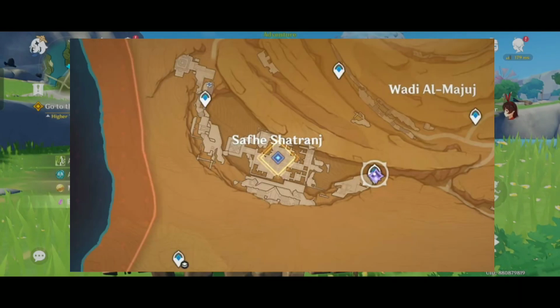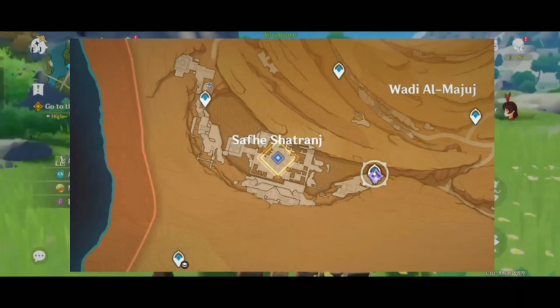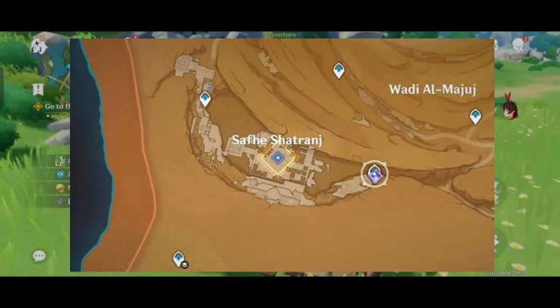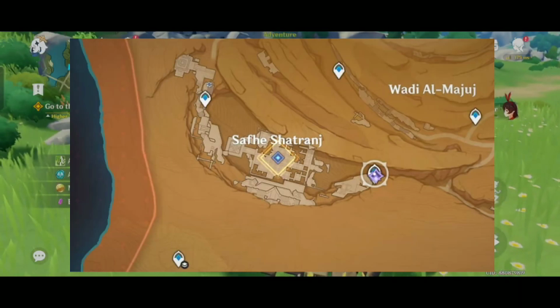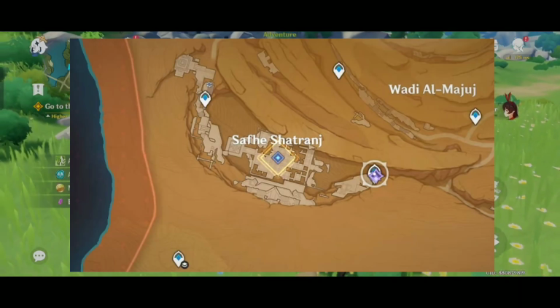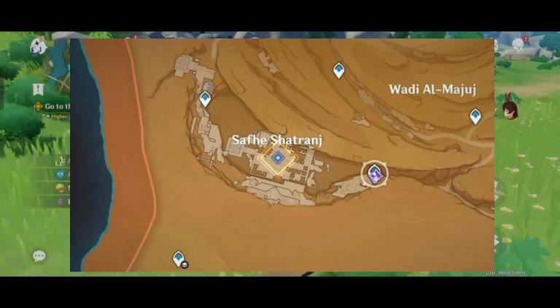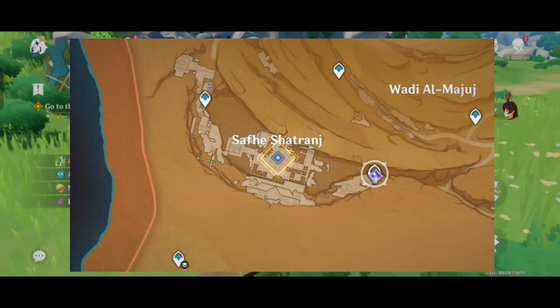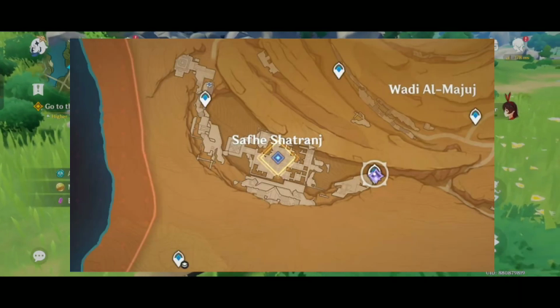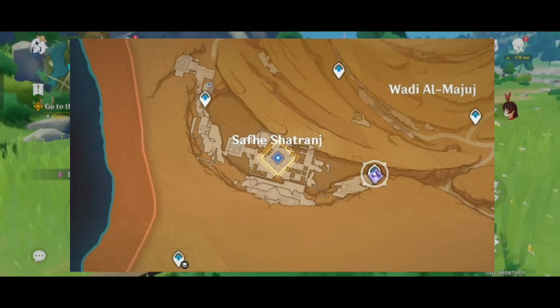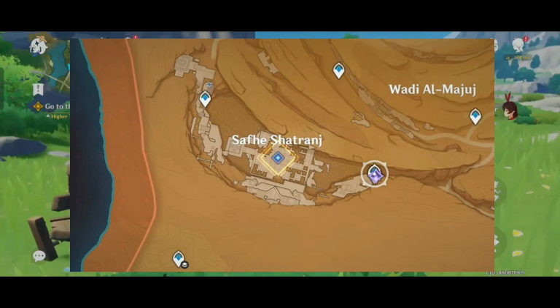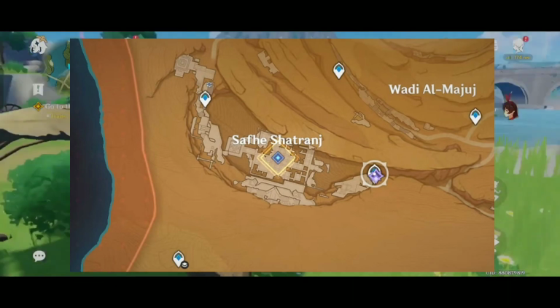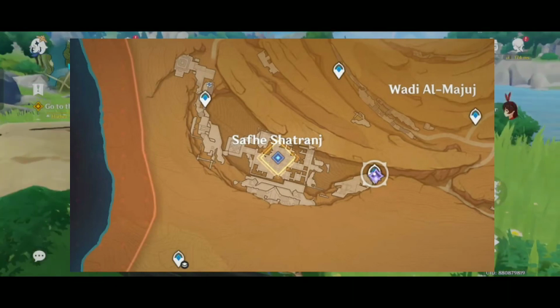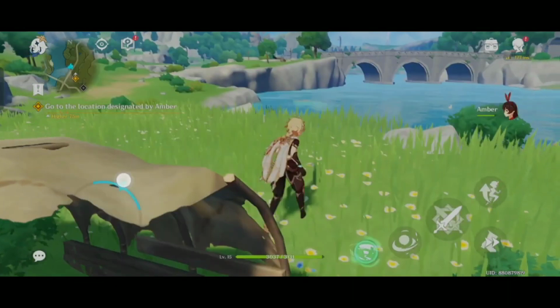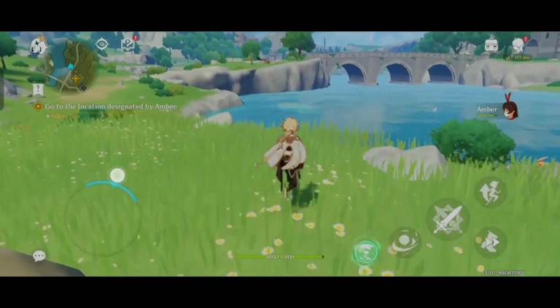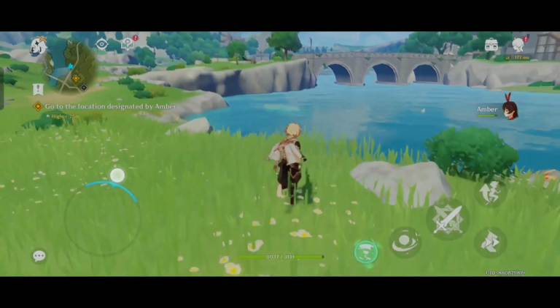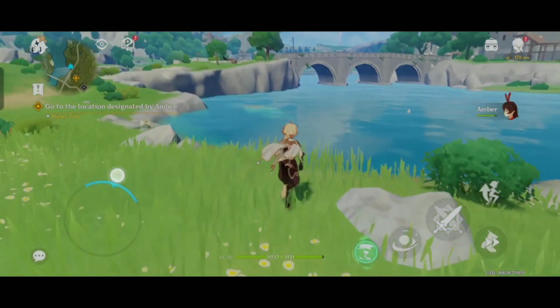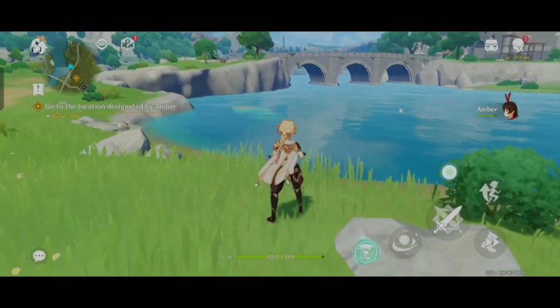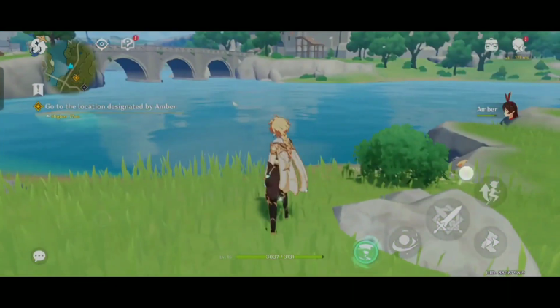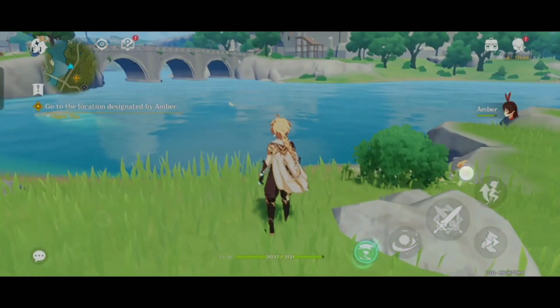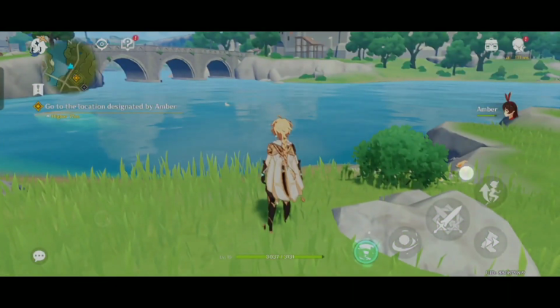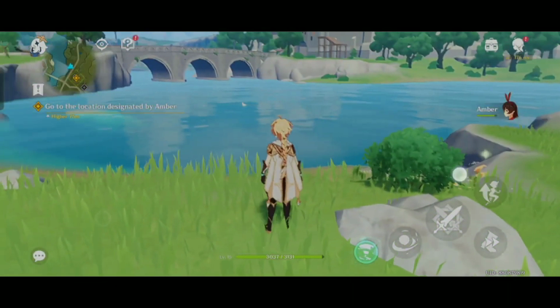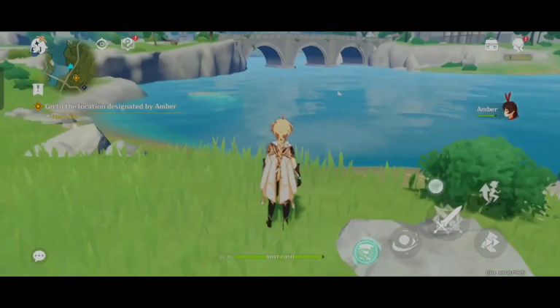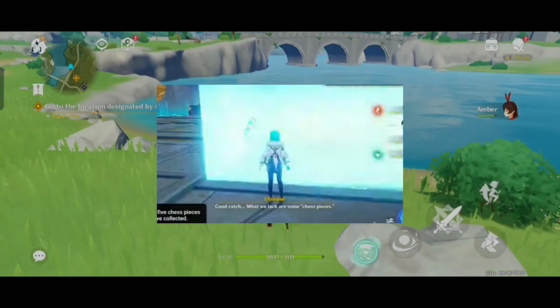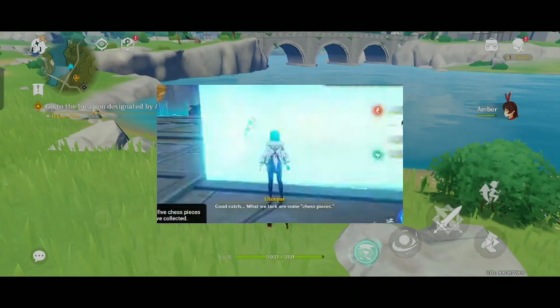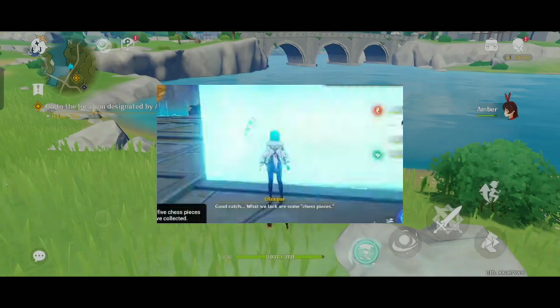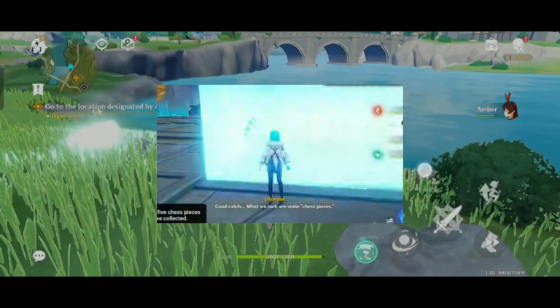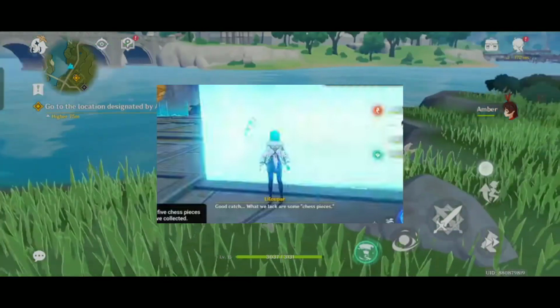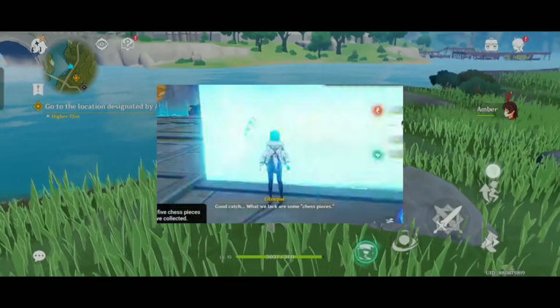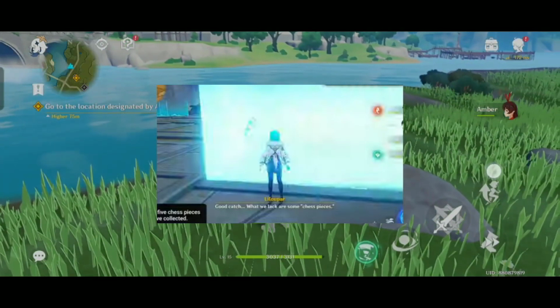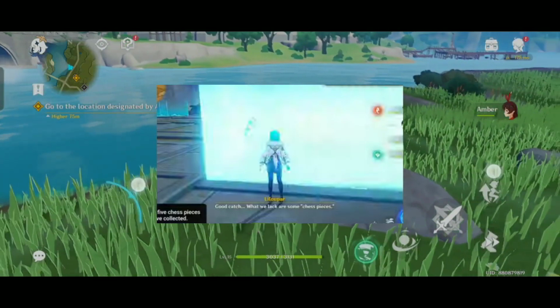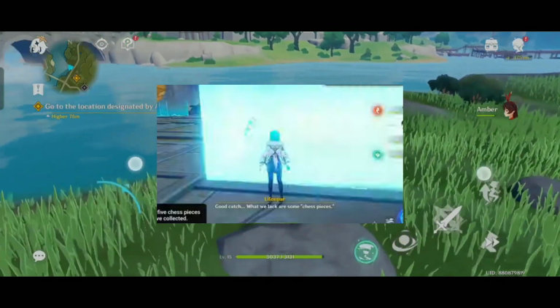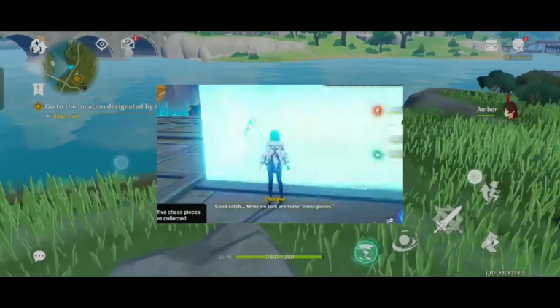Once you get all 5 chess pieces, you must place them at Sefishat Ranj. You will uncover that place just by completing the Dirge of Bilkis quest chain. The following image should serve as a good refresher.